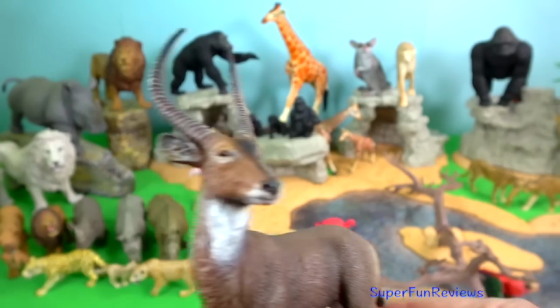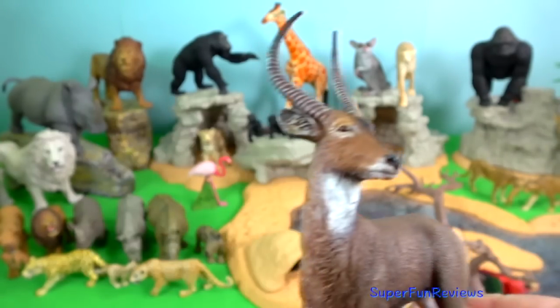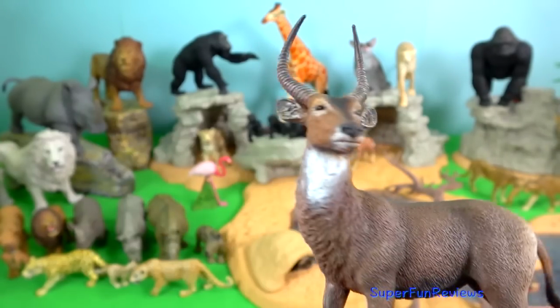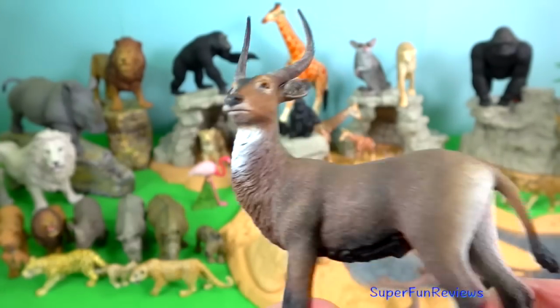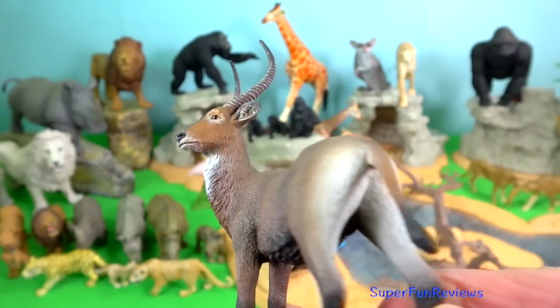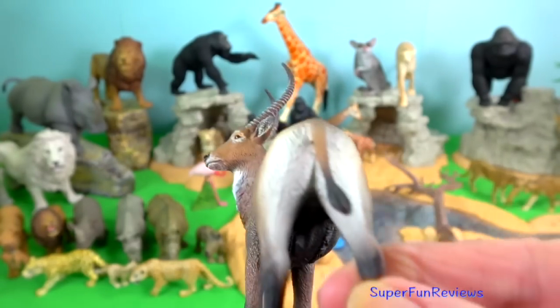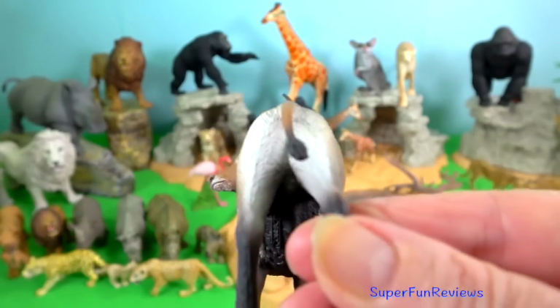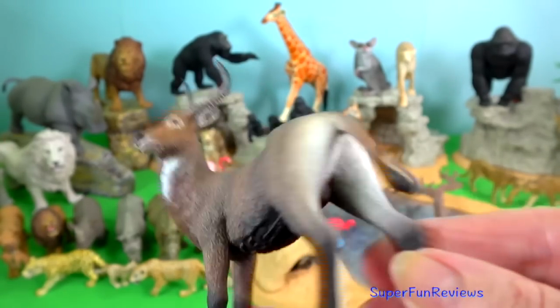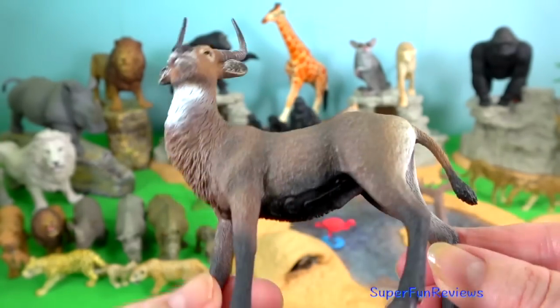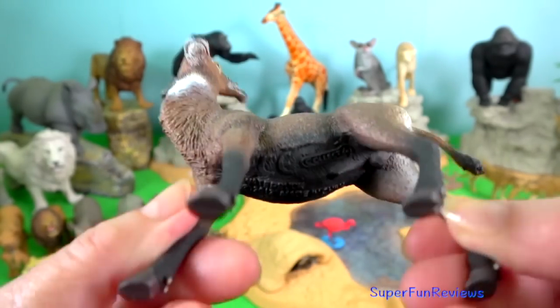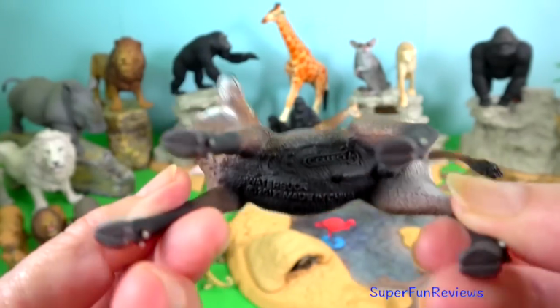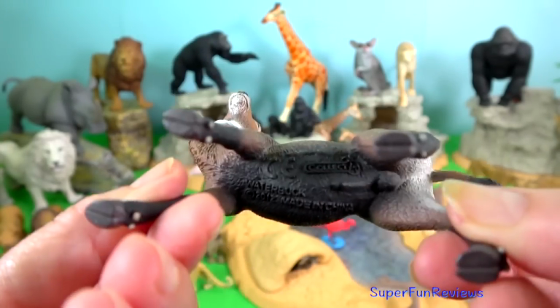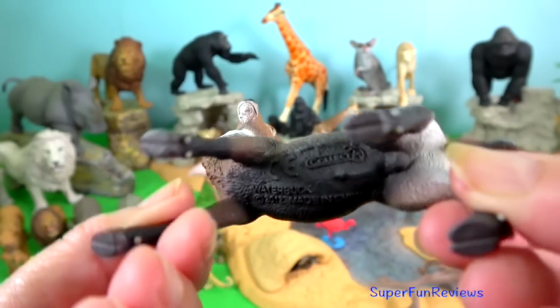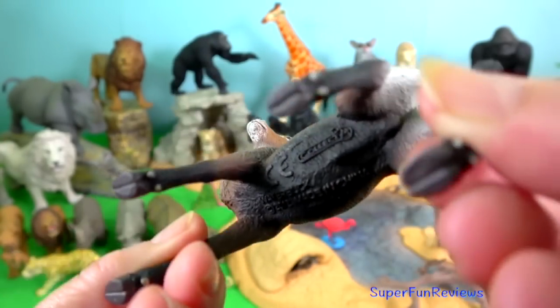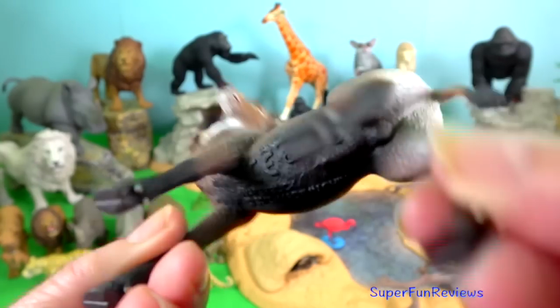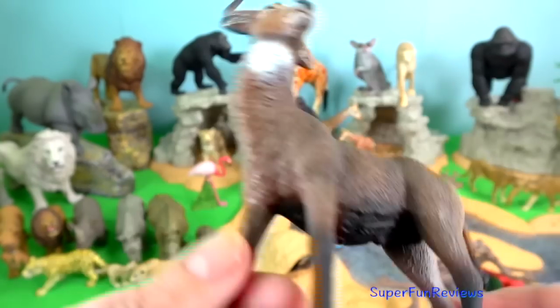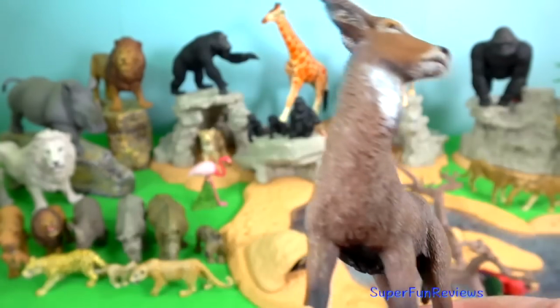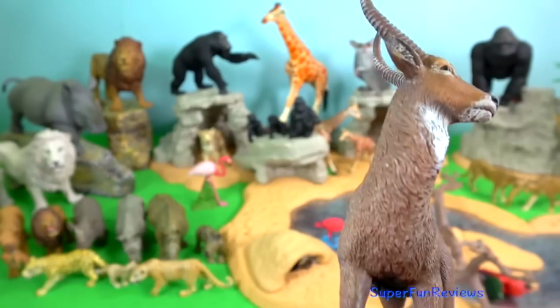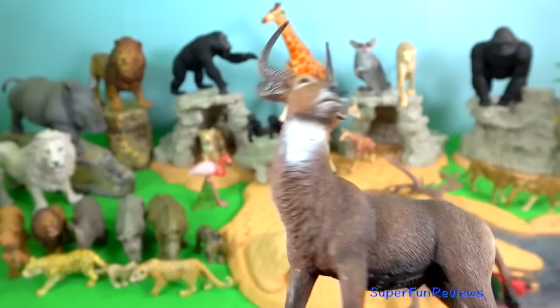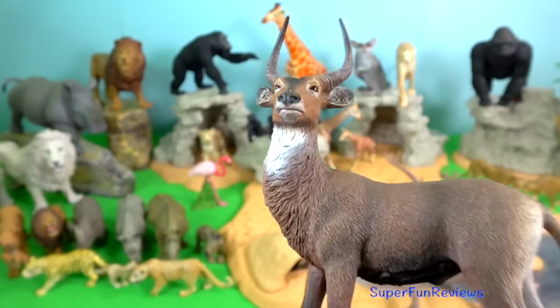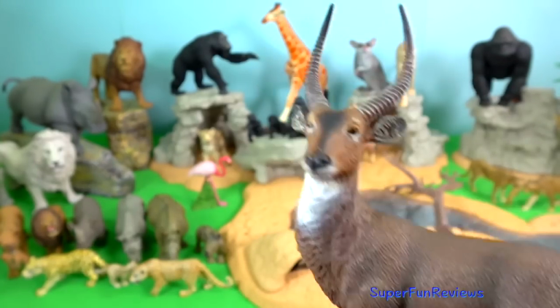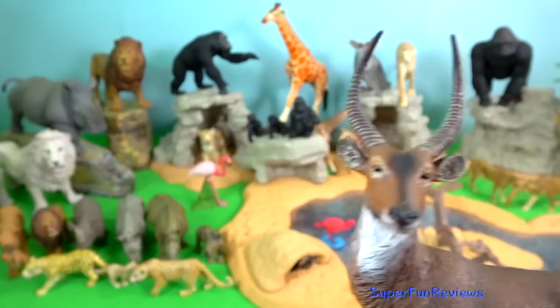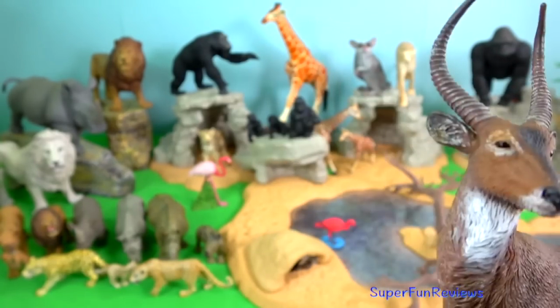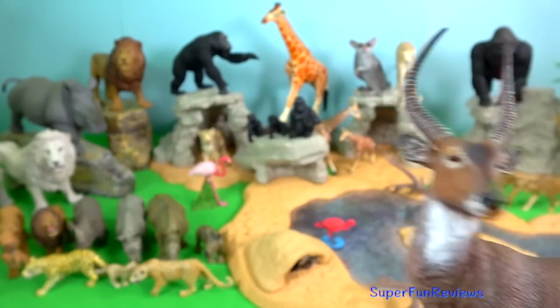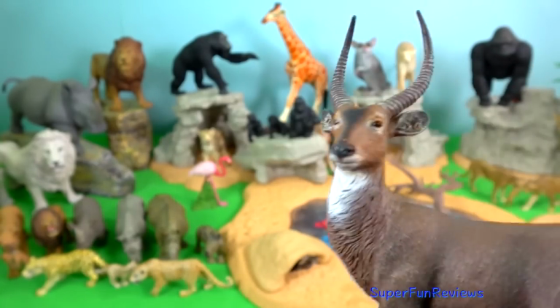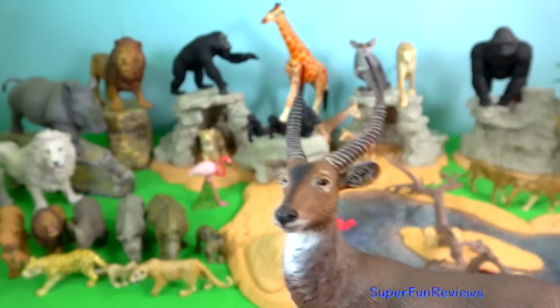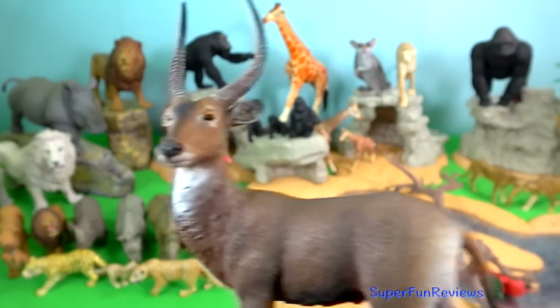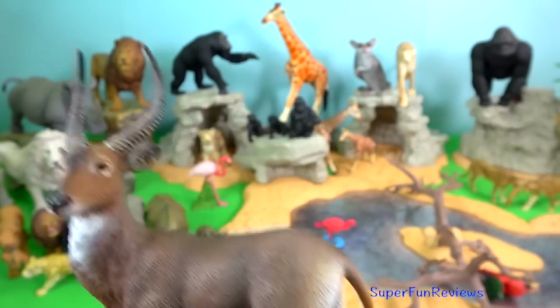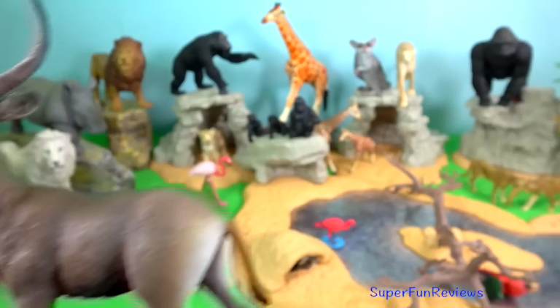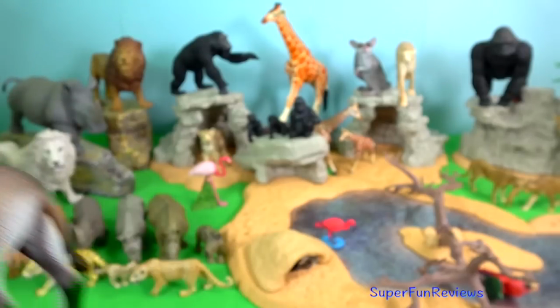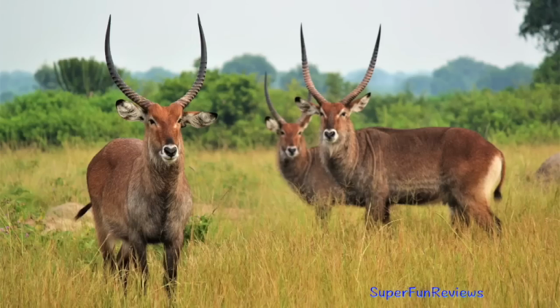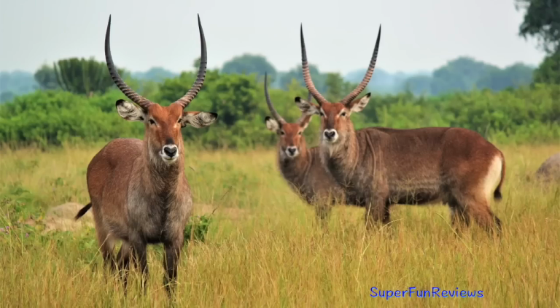Waterbuck. As soon as the young males start developing horns, at around the age of seven to nine months, they are chased out of the herd by territorial bulls.